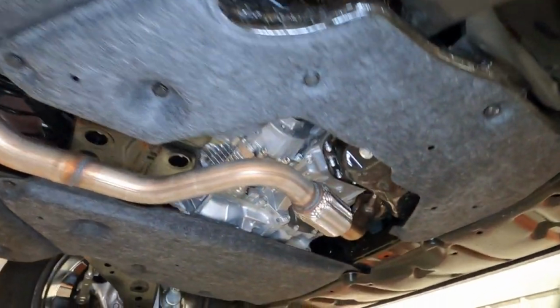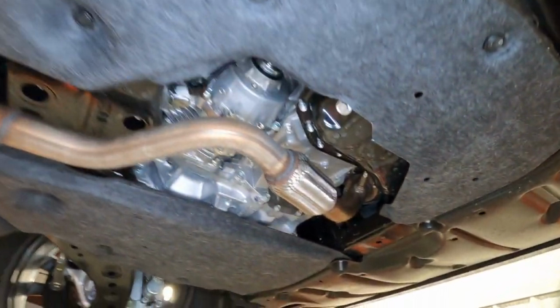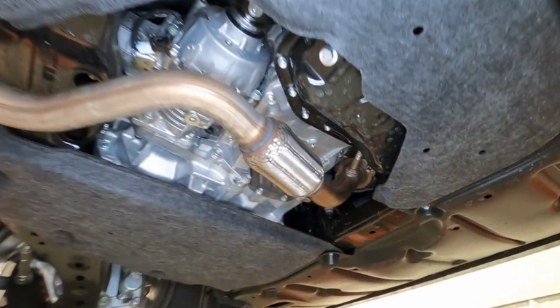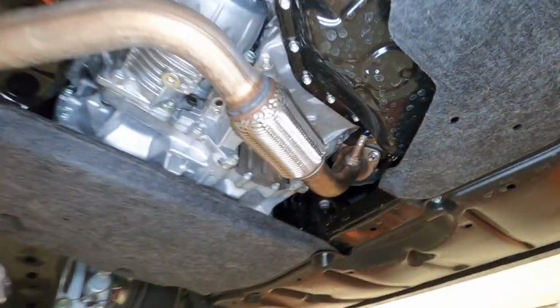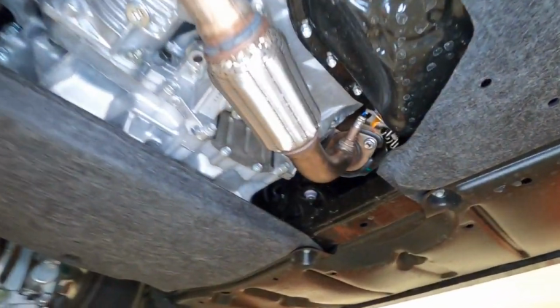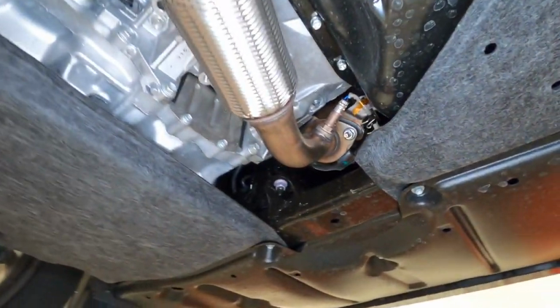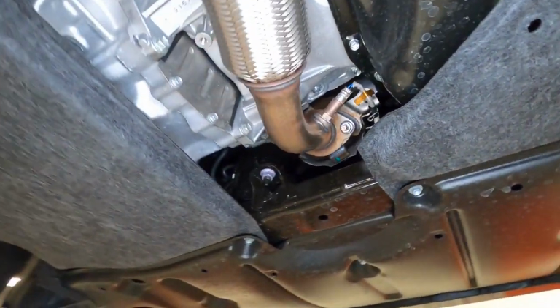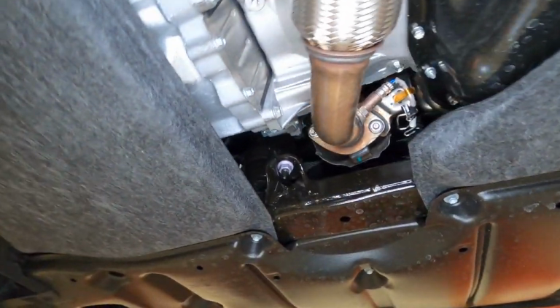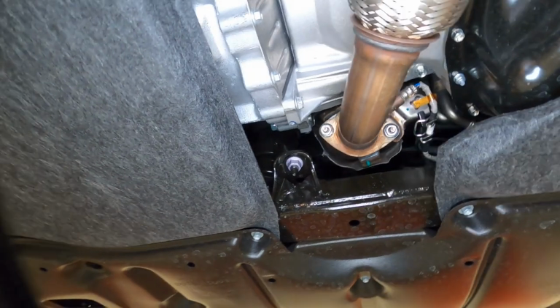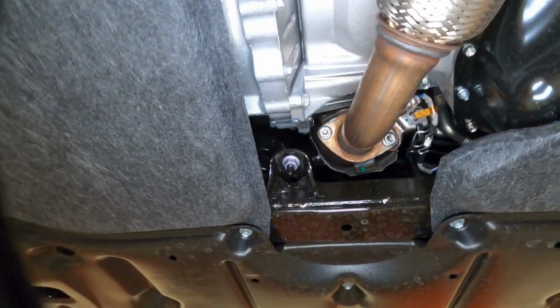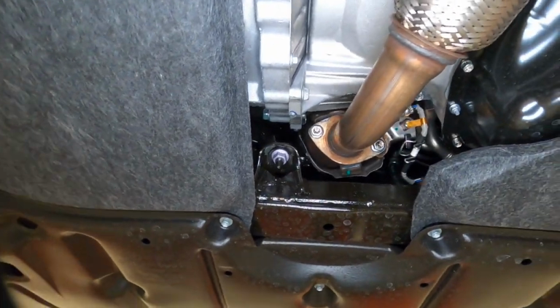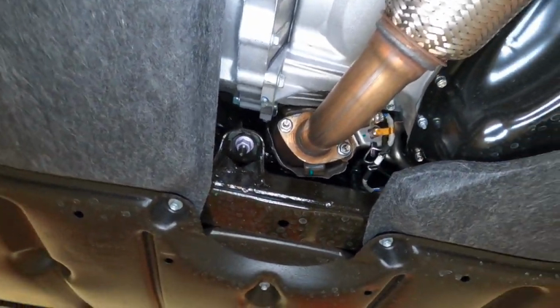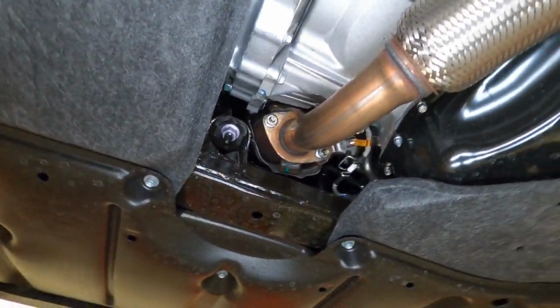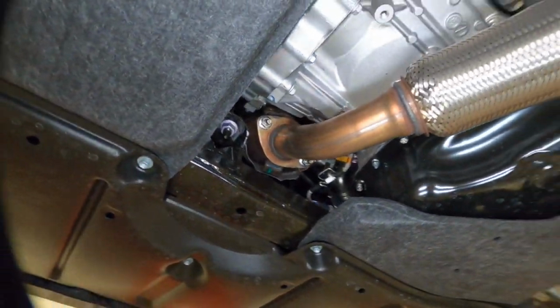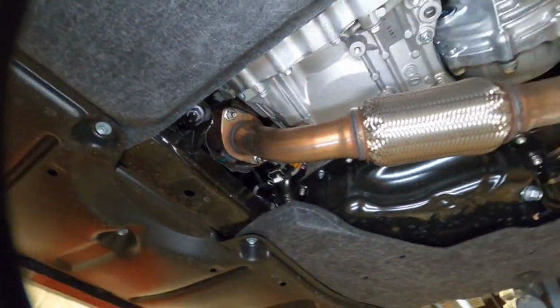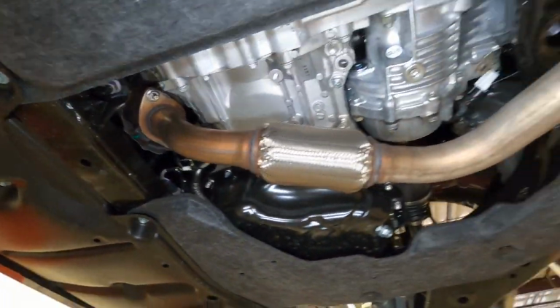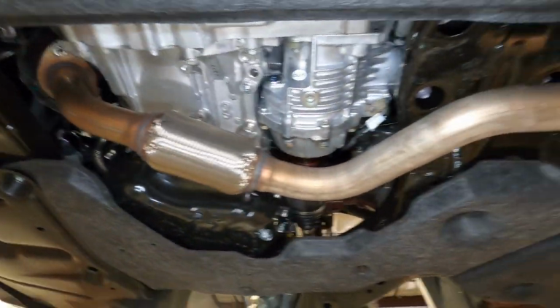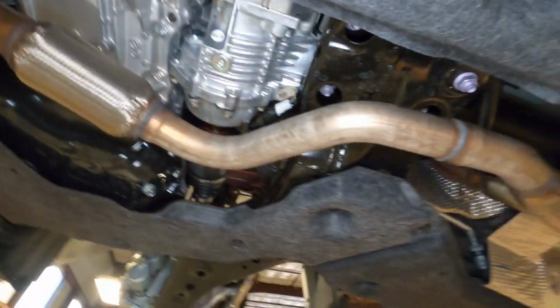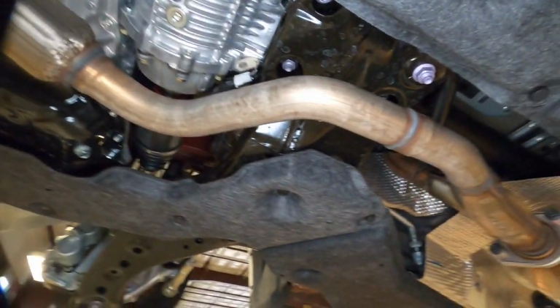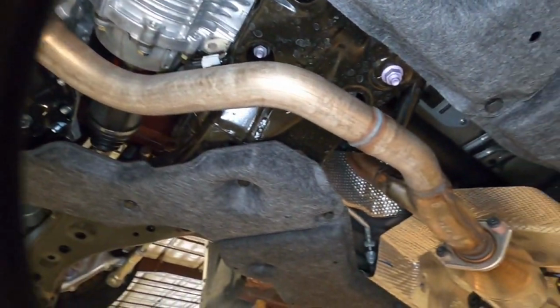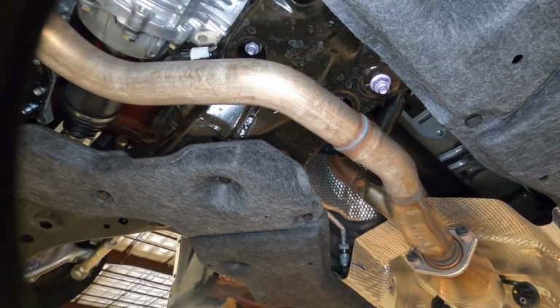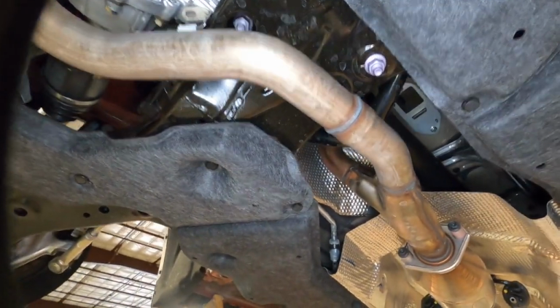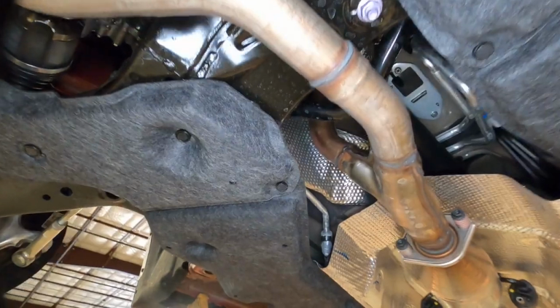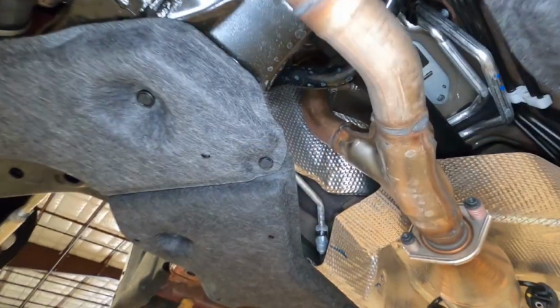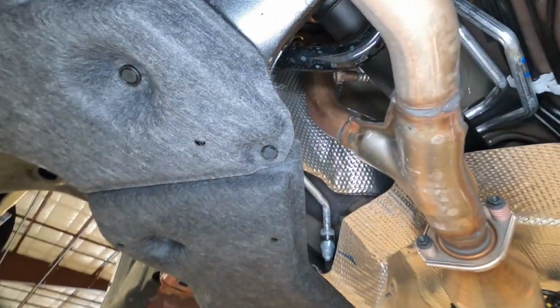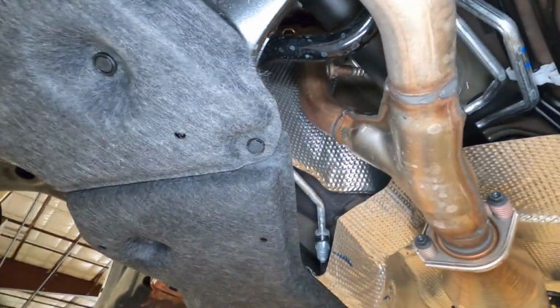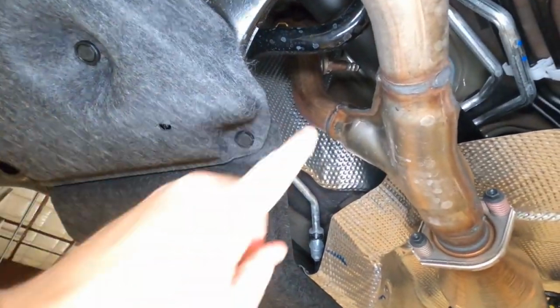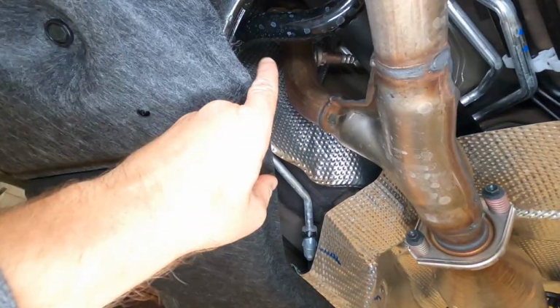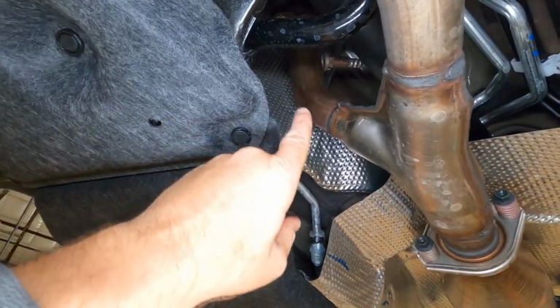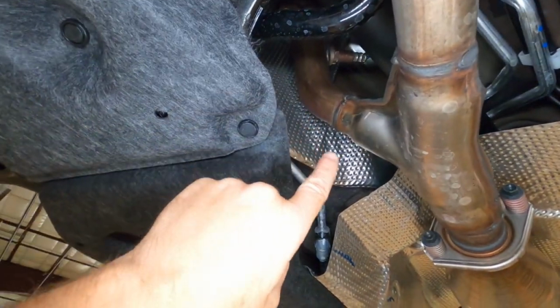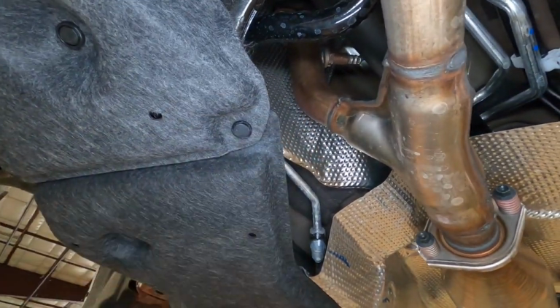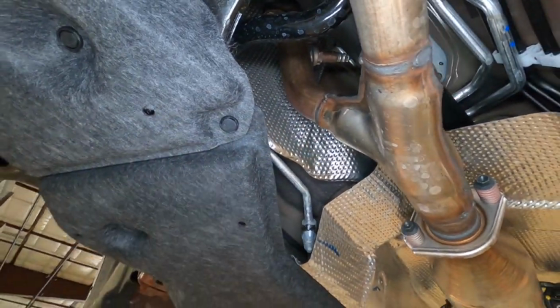Here's your exhaust coming out from the front side of the engine, running all the way to the back, and then the back side of the engine exhaust headers are coming off over here.